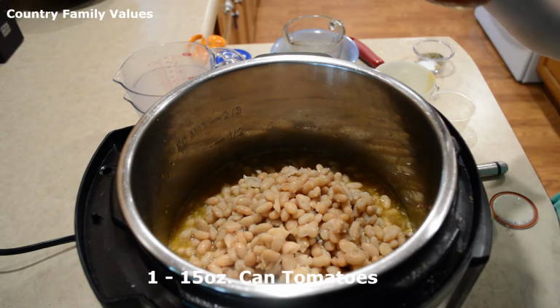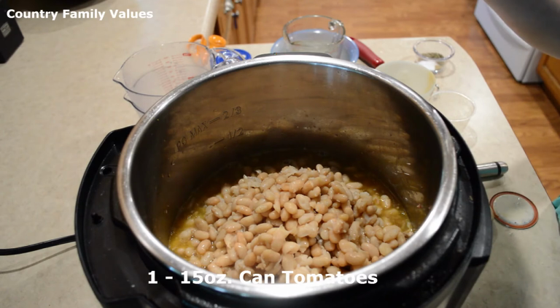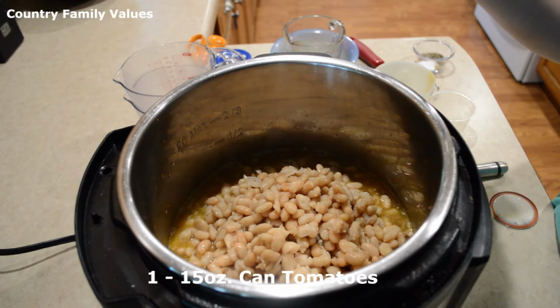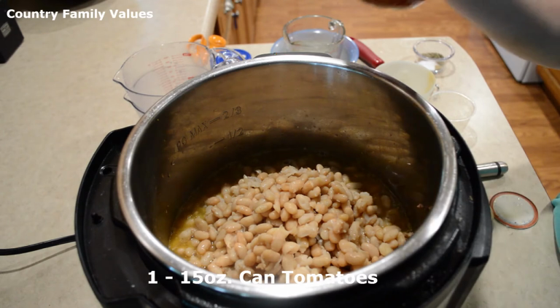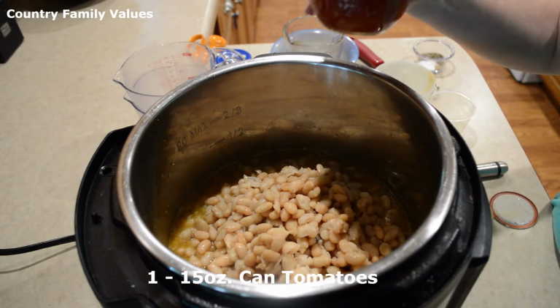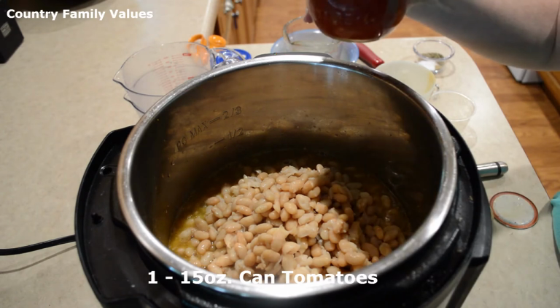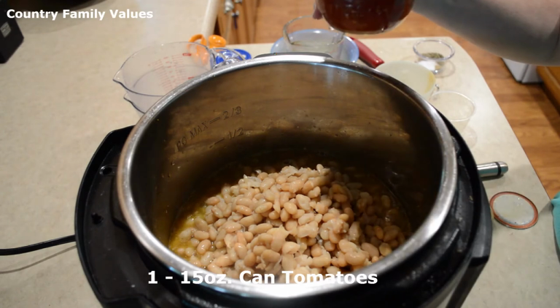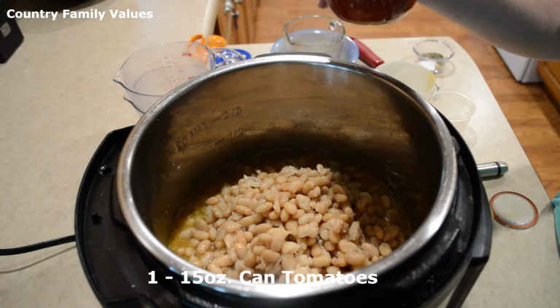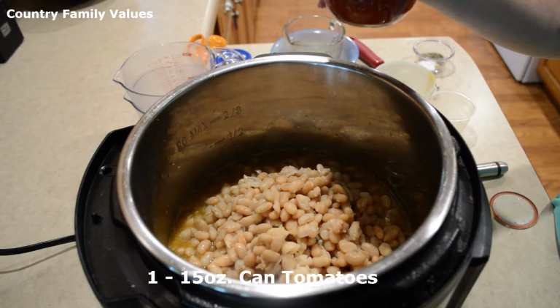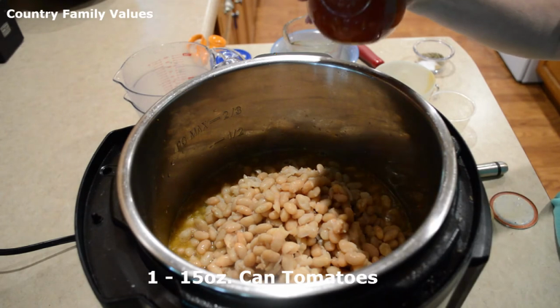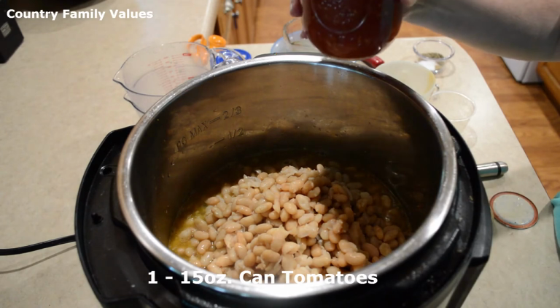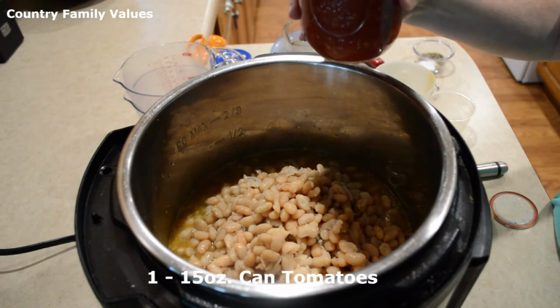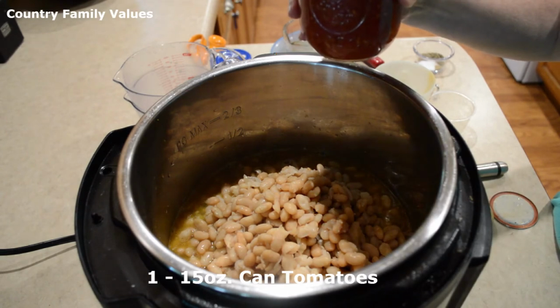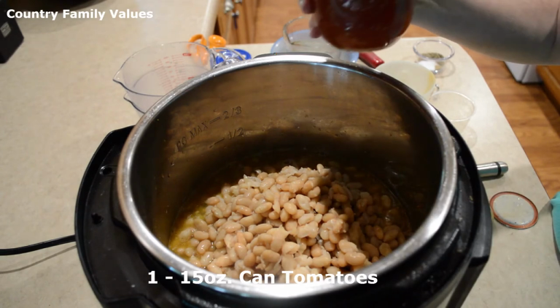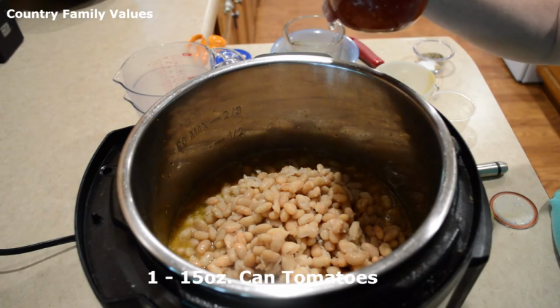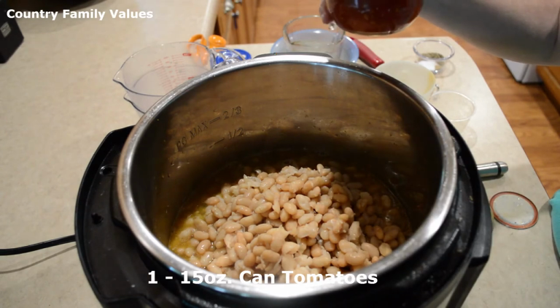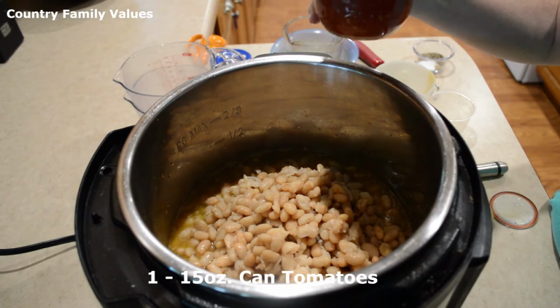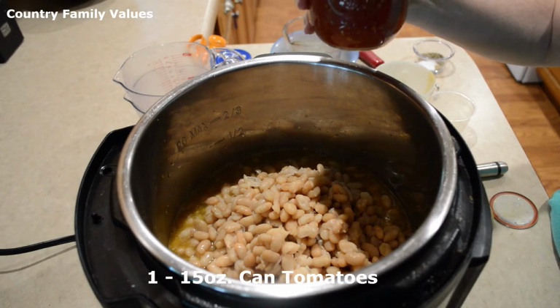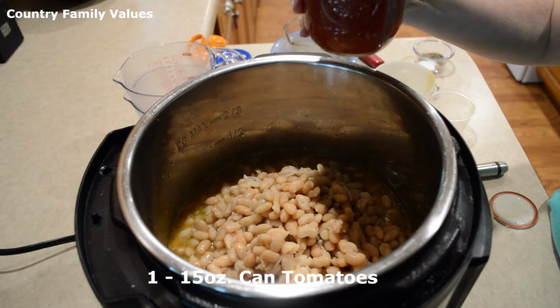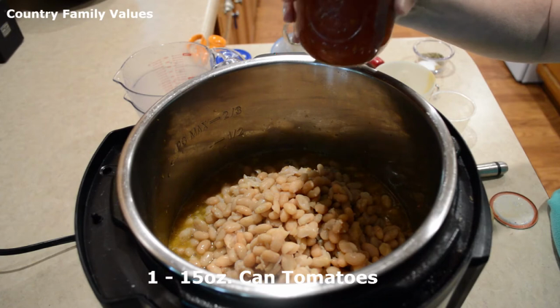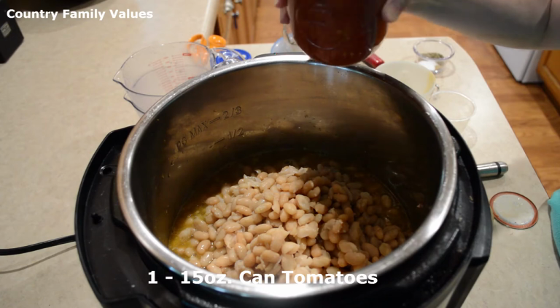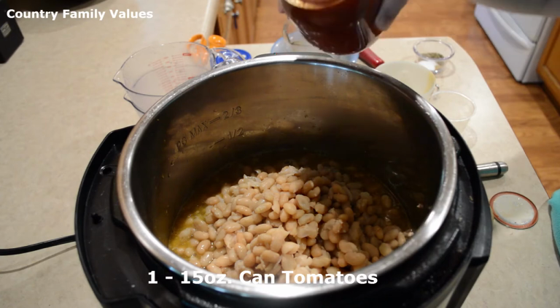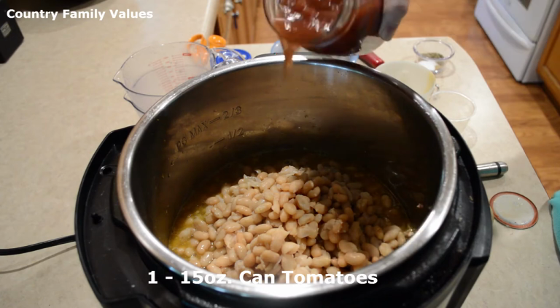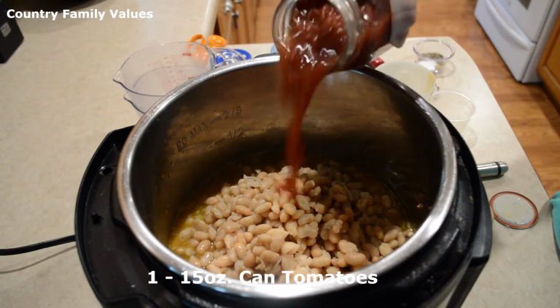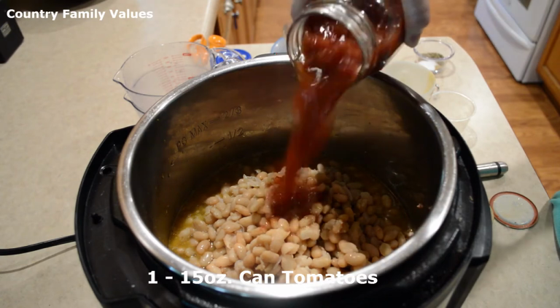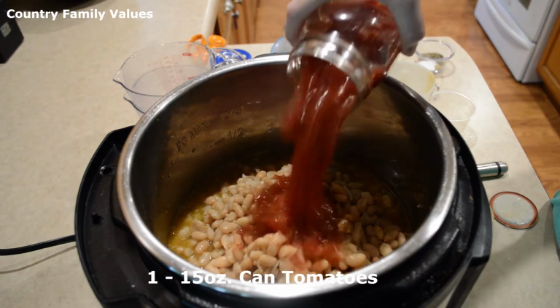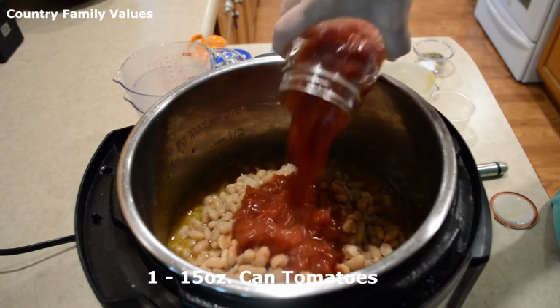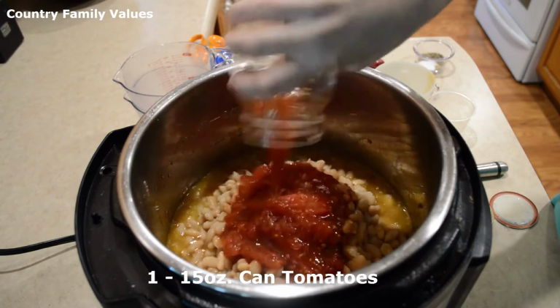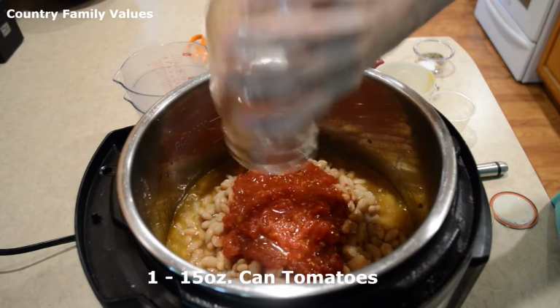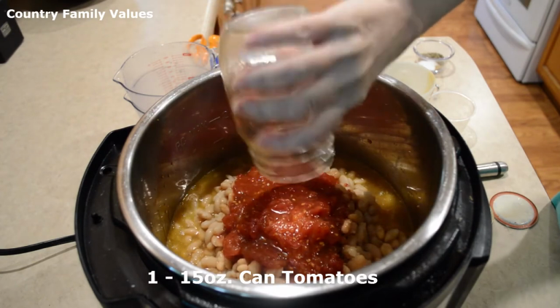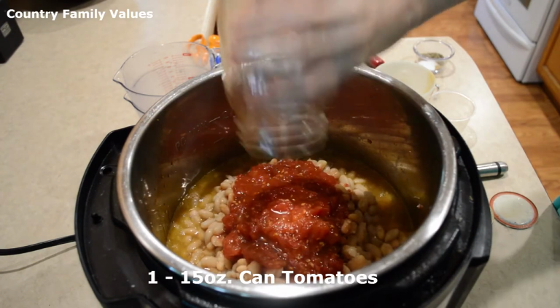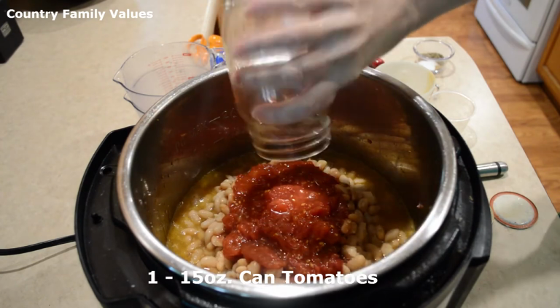I'm using a jar of tomatoes and I would suggest you use about a 15-ounce can. This is about the same — pretty close to that.